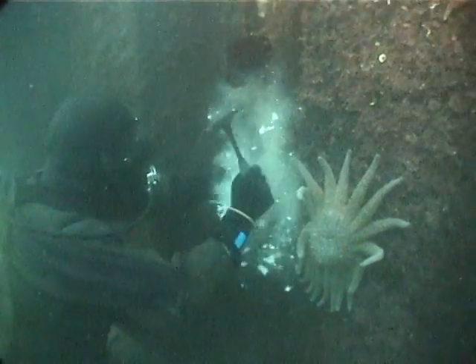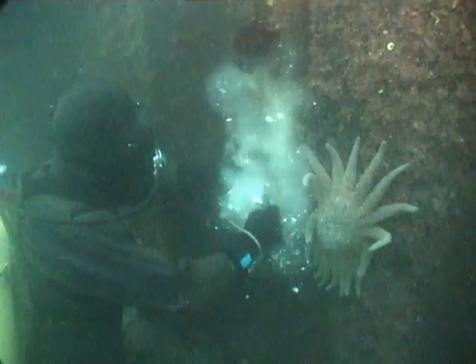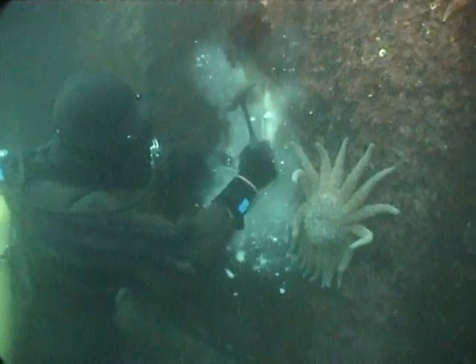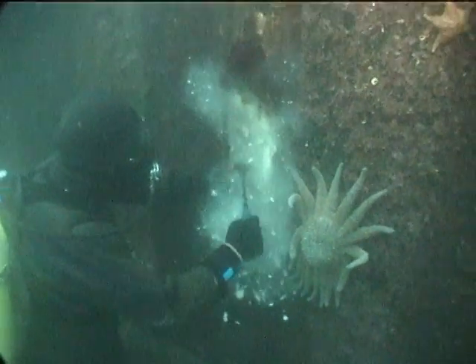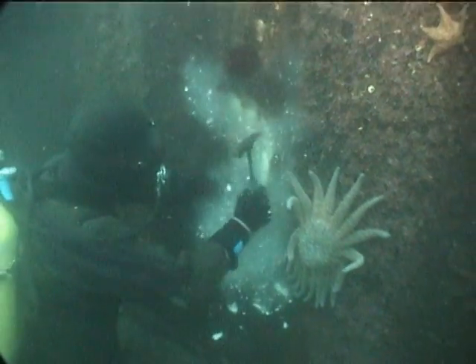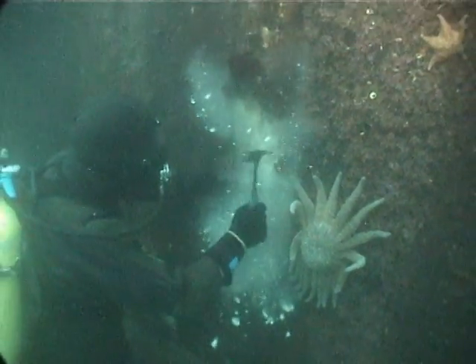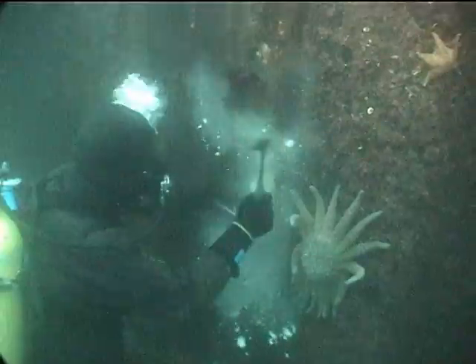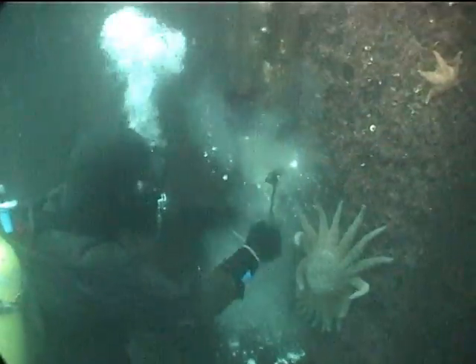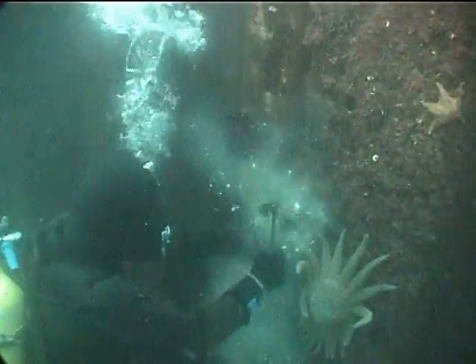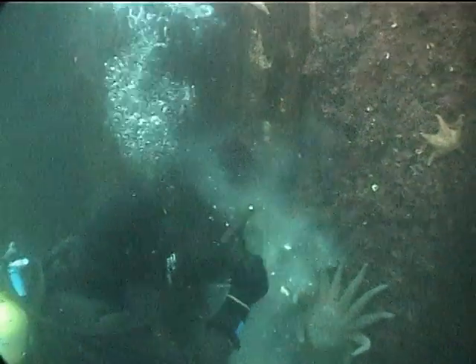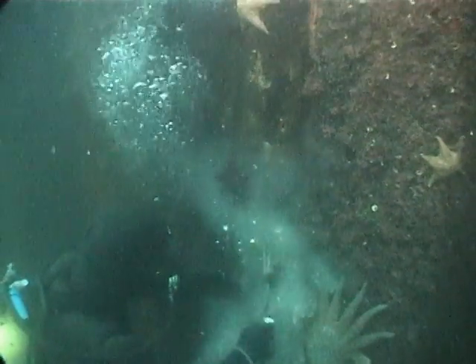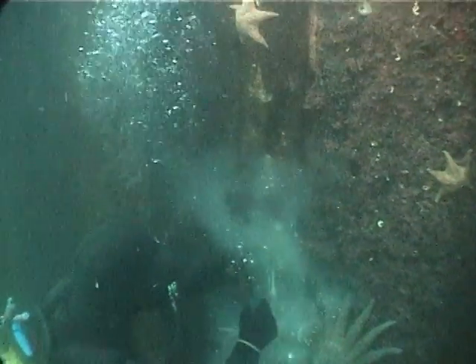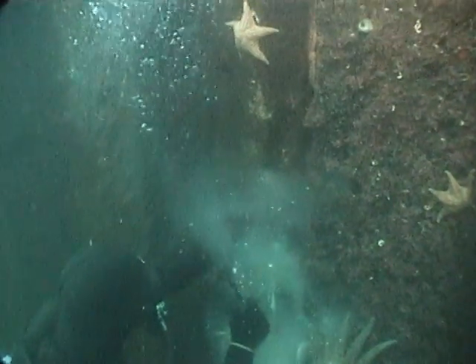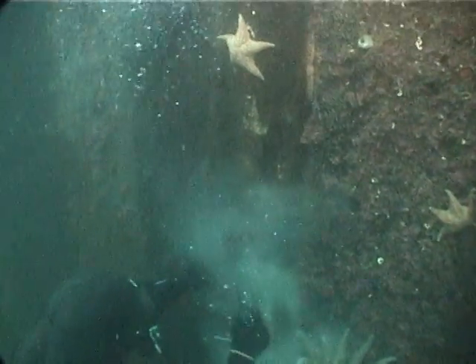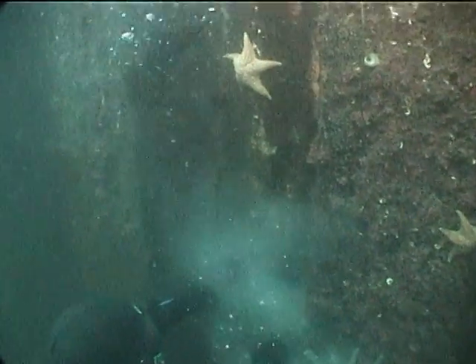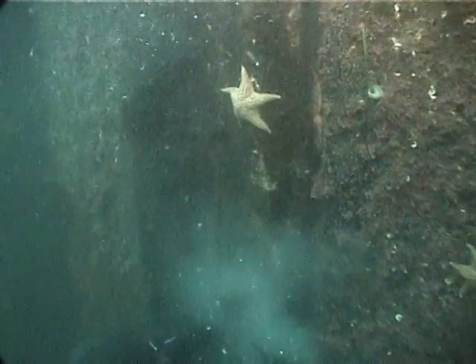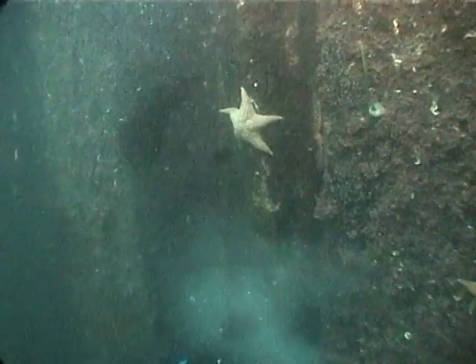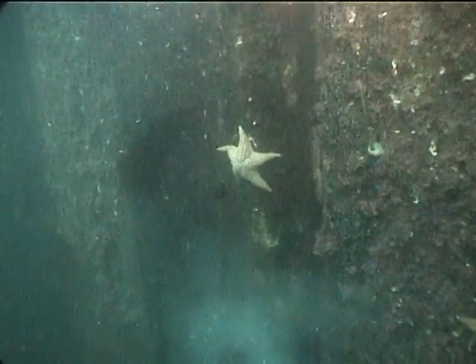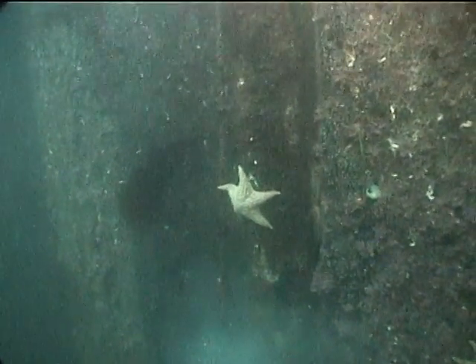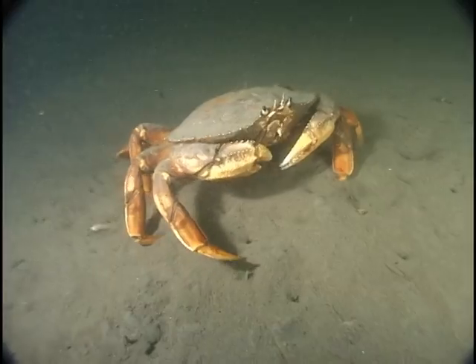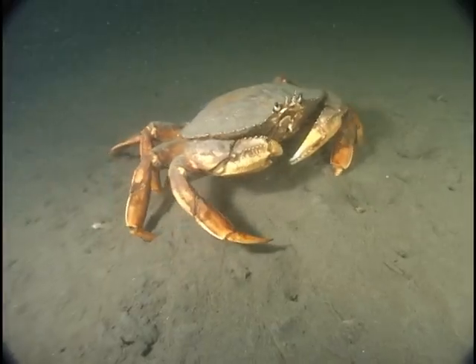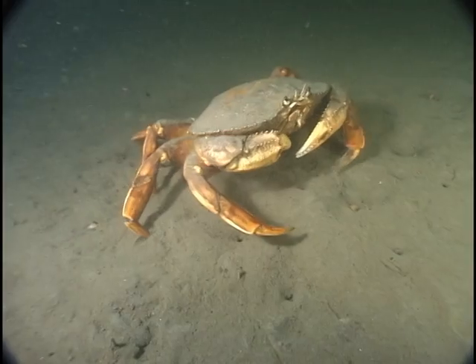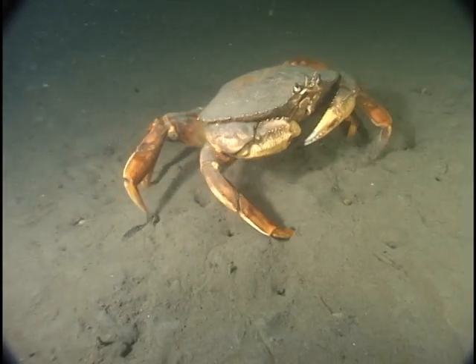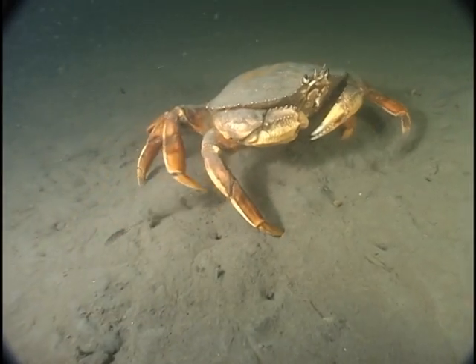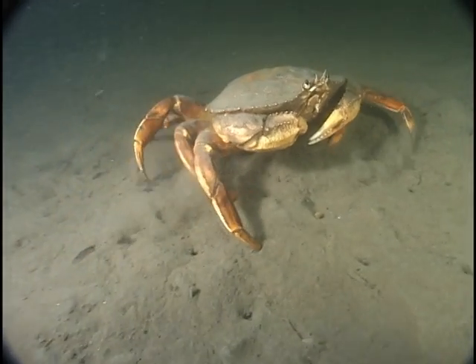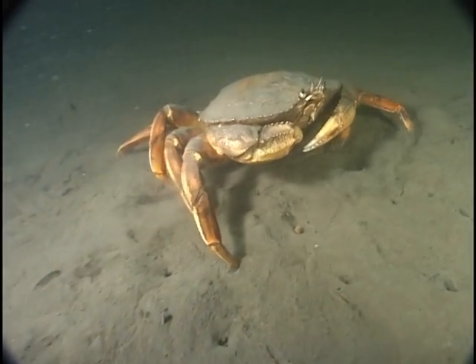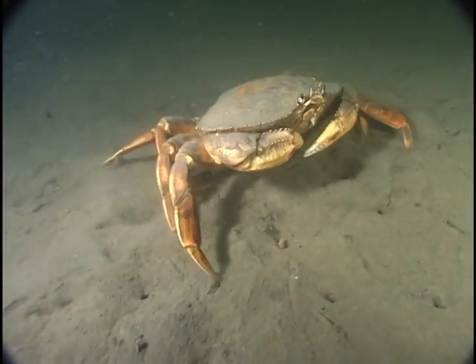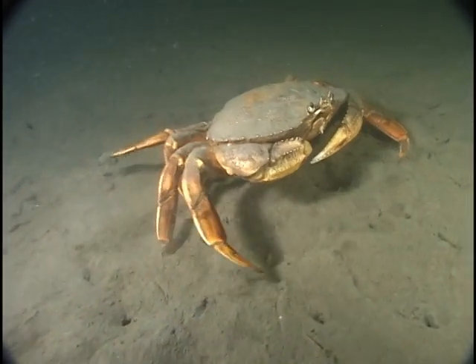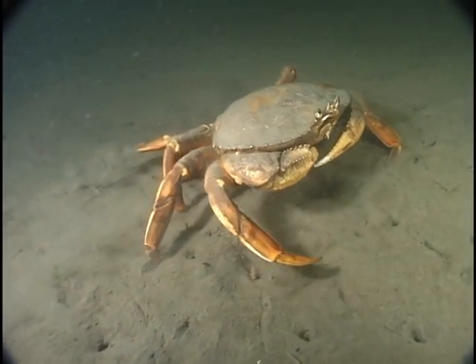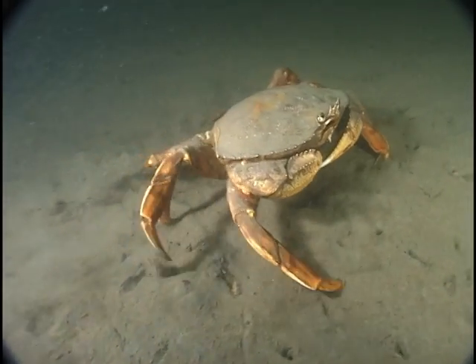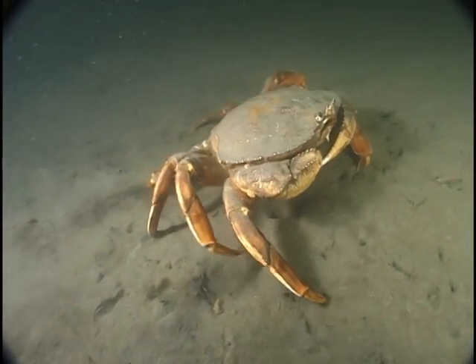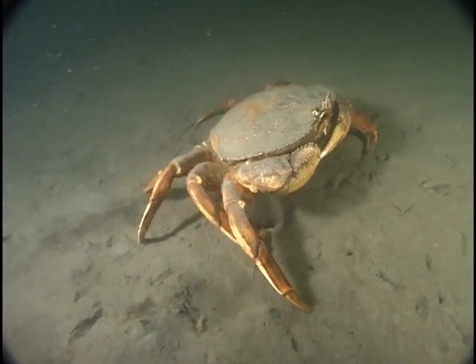There's a lot of marine life that thrives within the working harbour. Because part of my daily job is to go underwater and look at pilings, I get to see all the marine life.